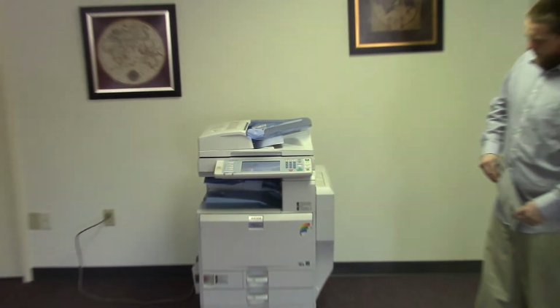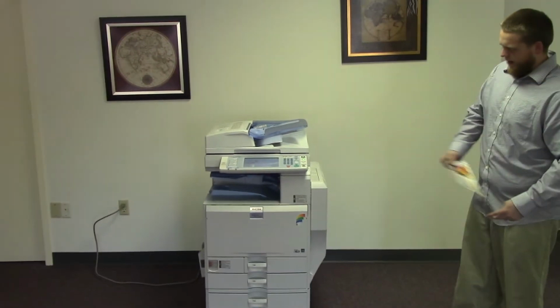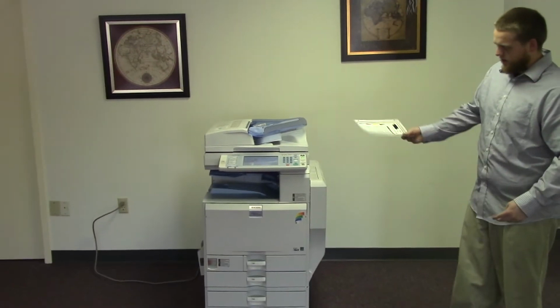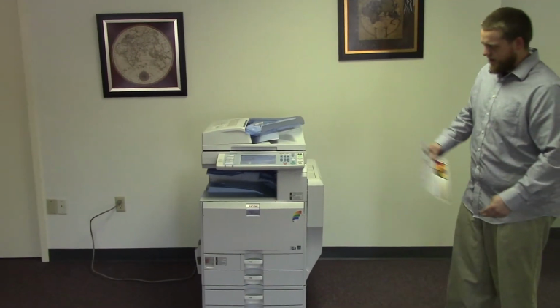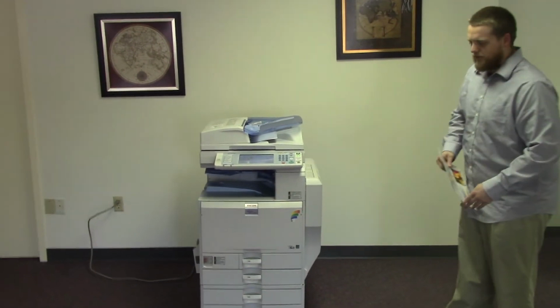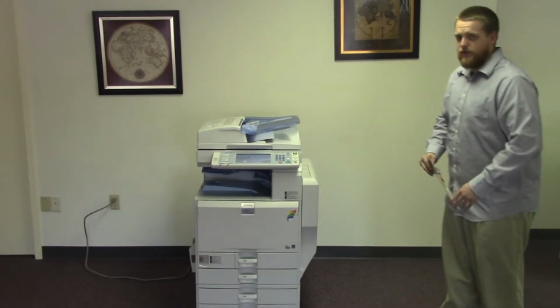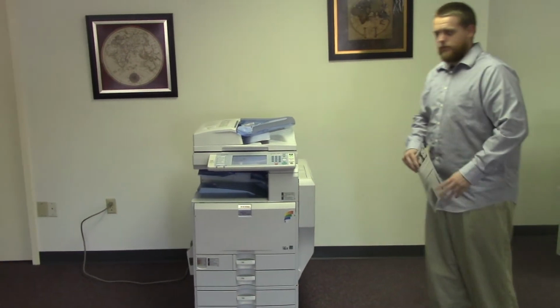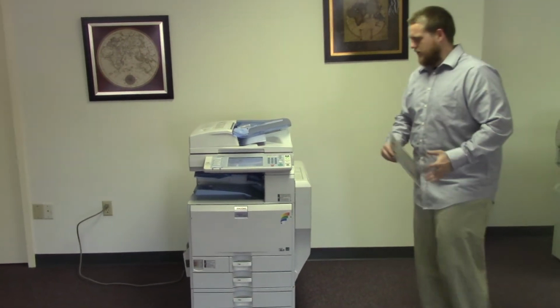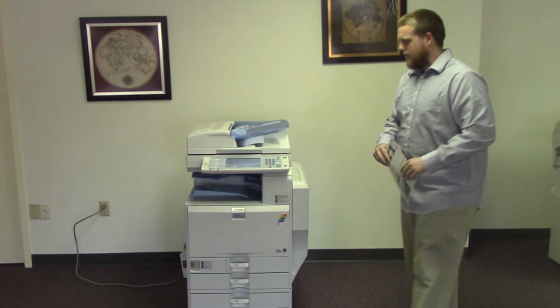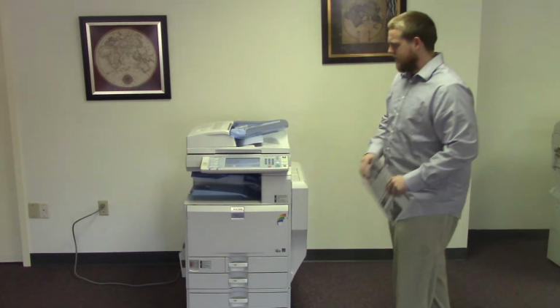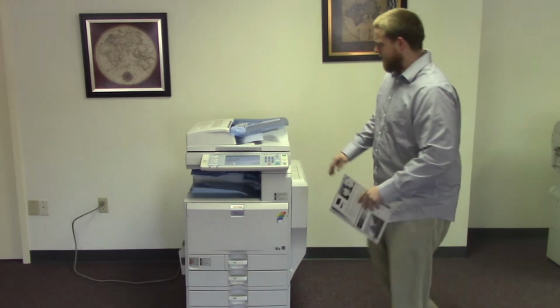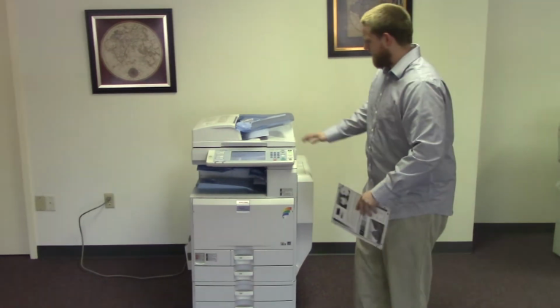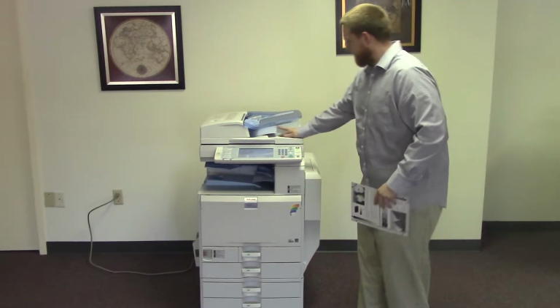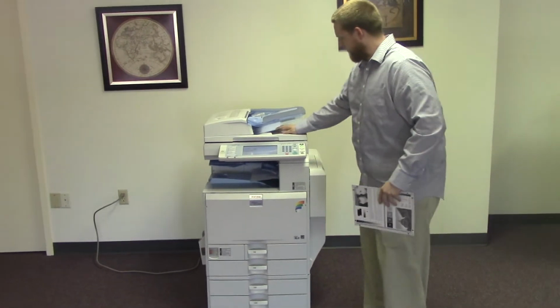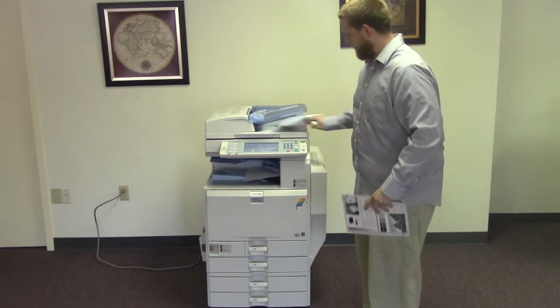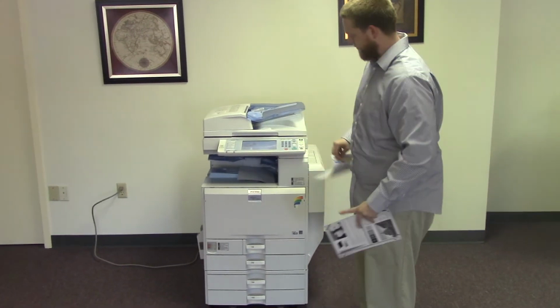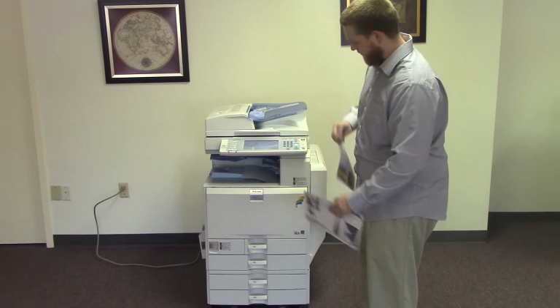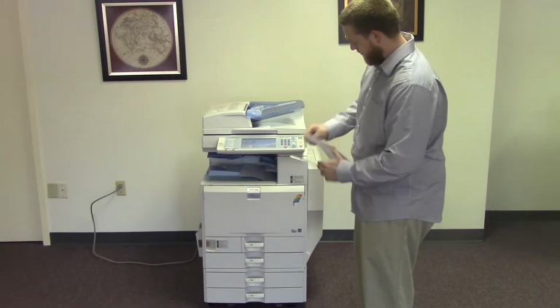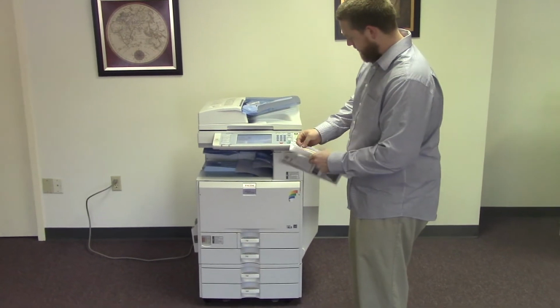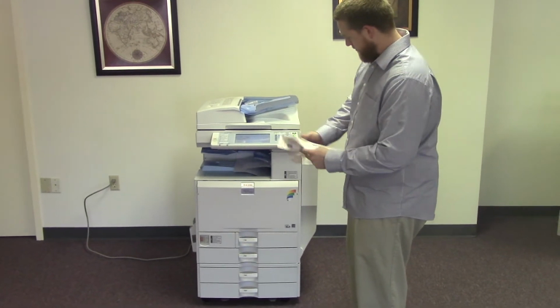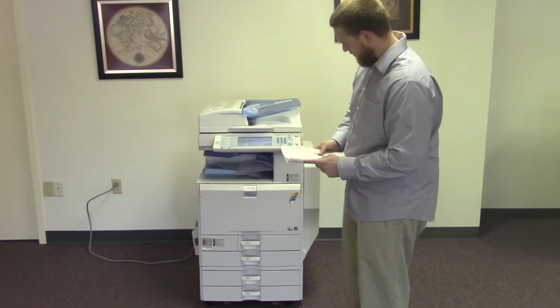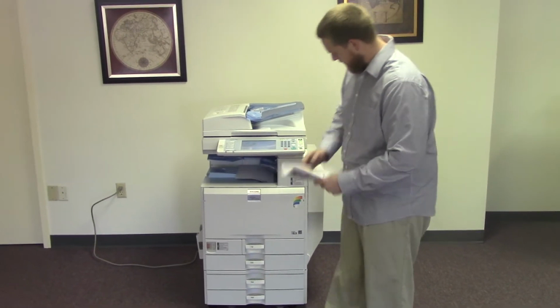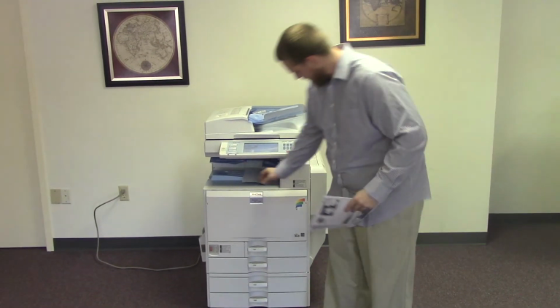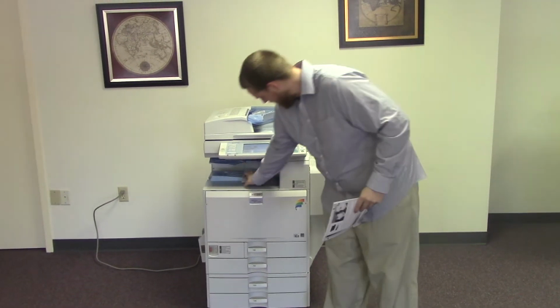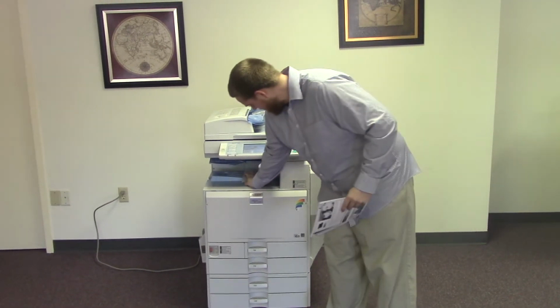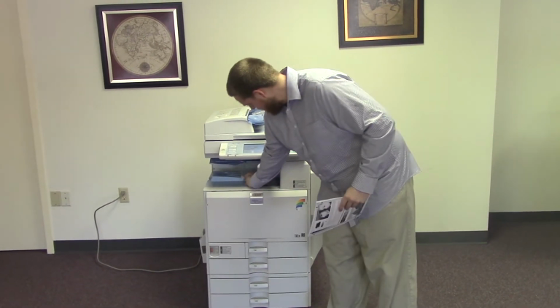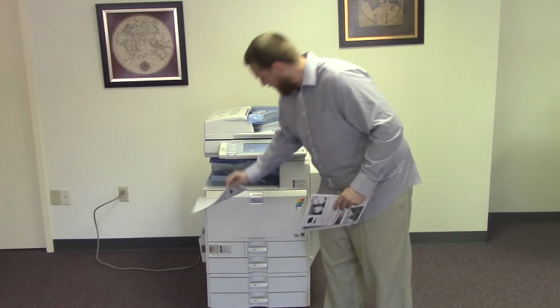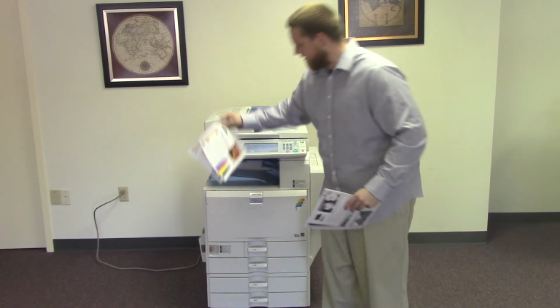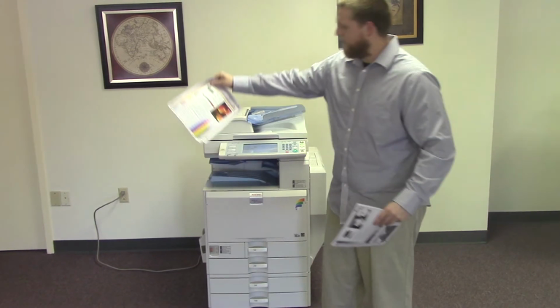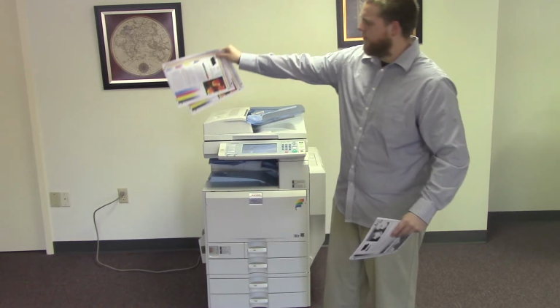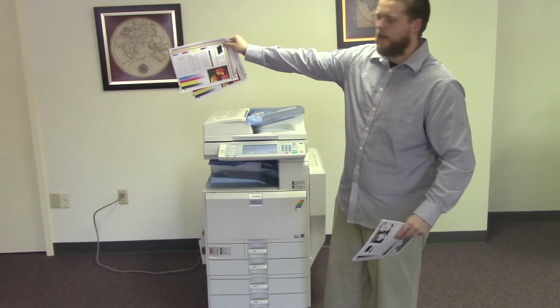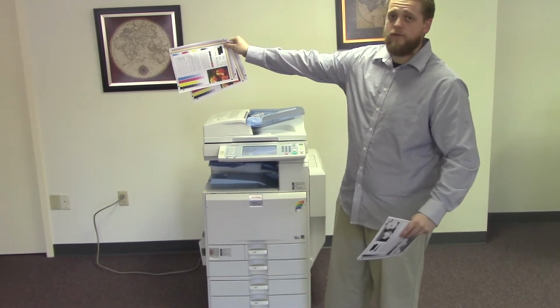And as you can see, the document feeder is working properly as well. Here we have our test copies from the document feeder.